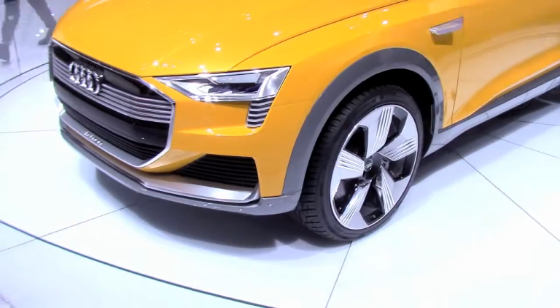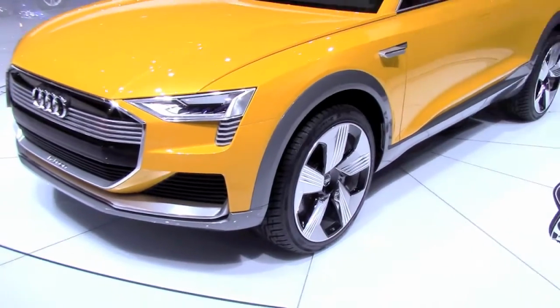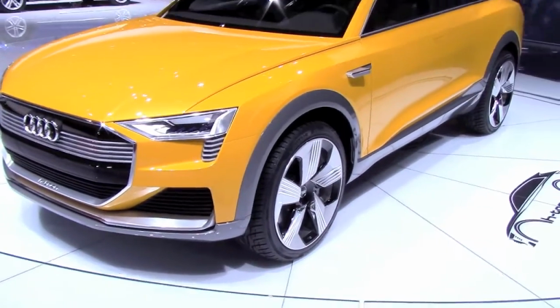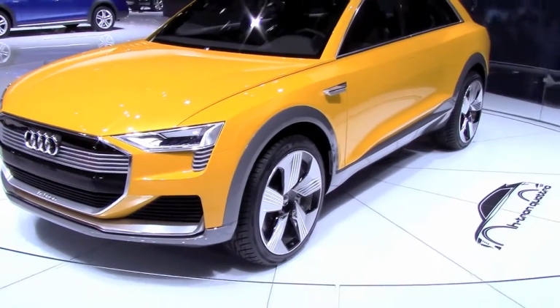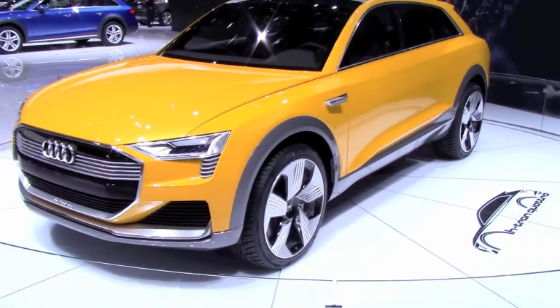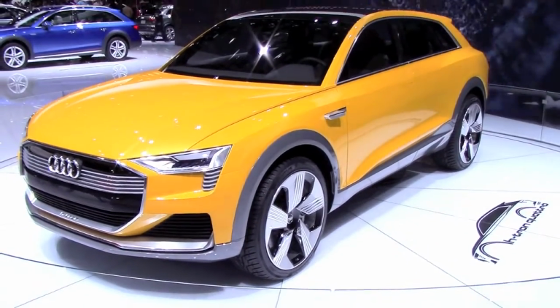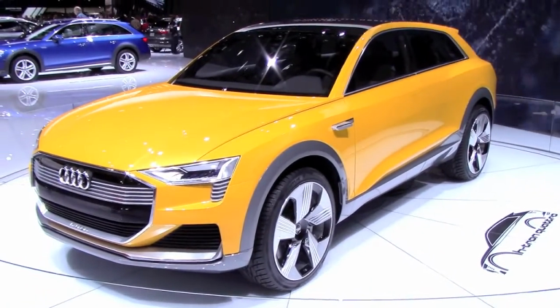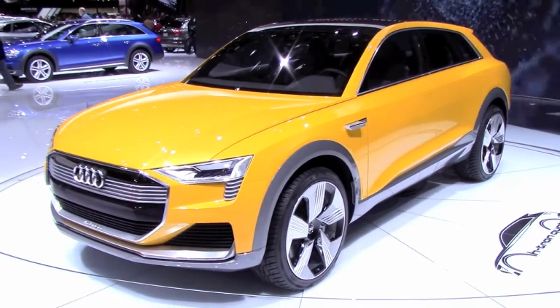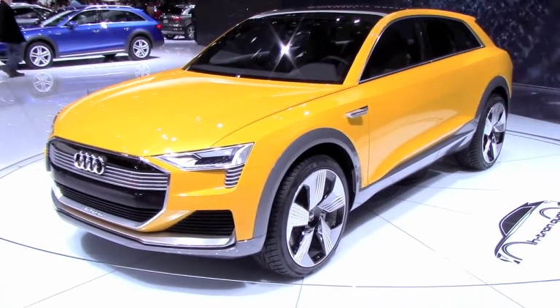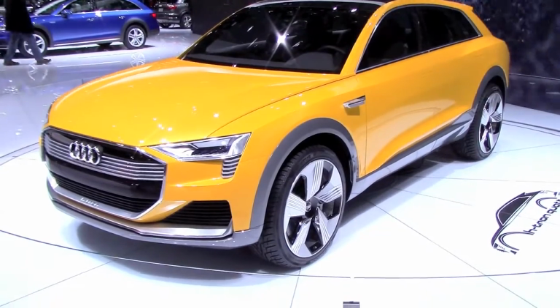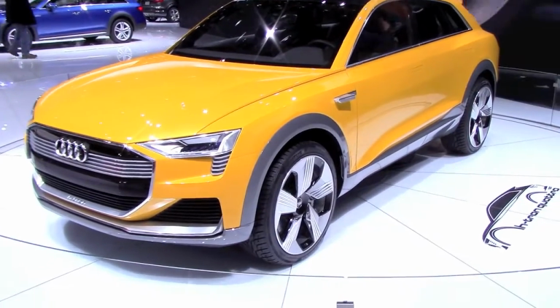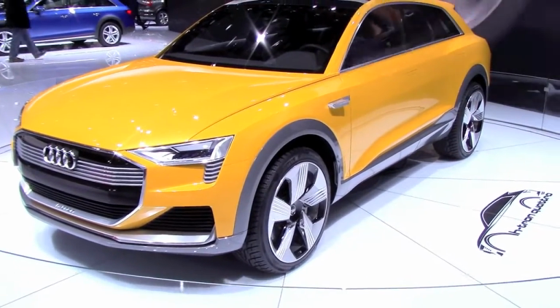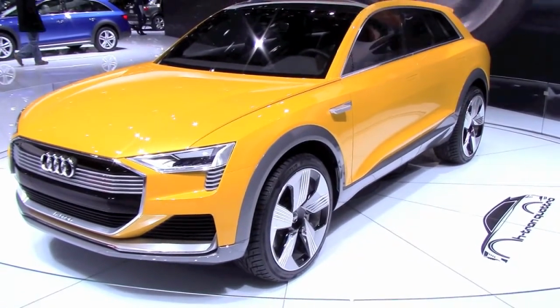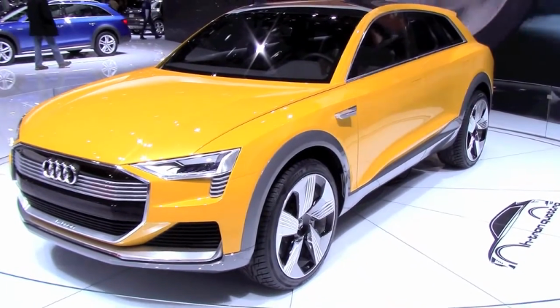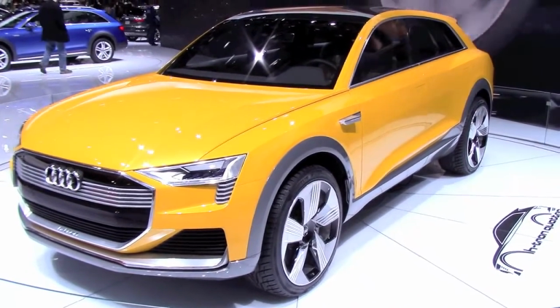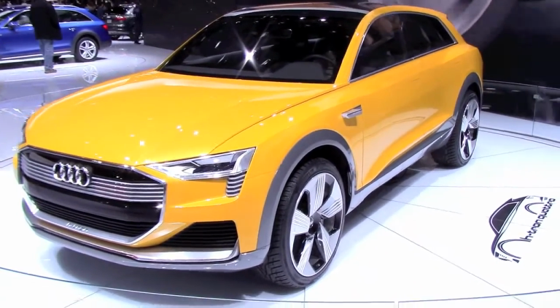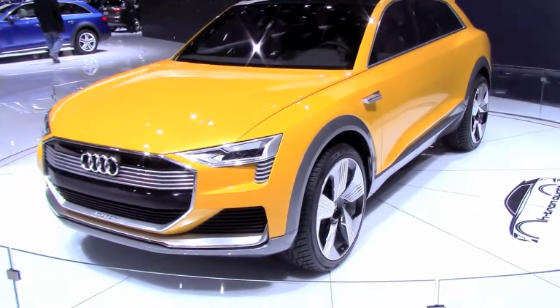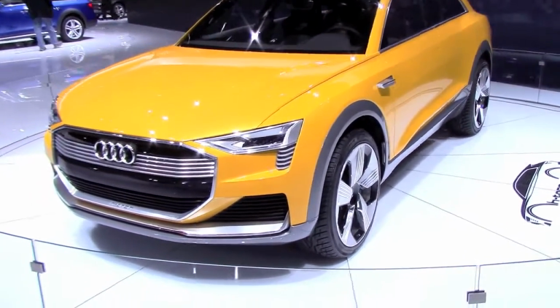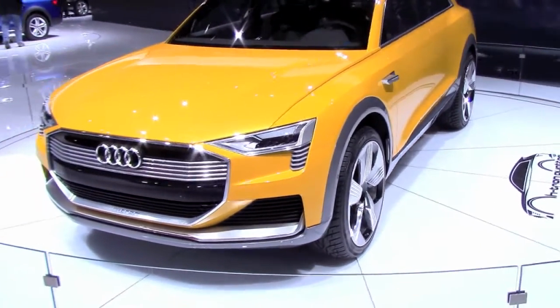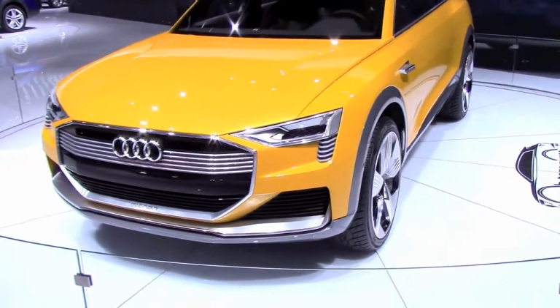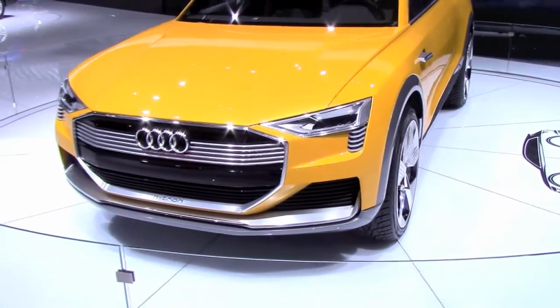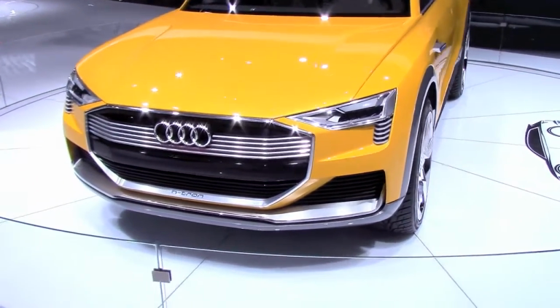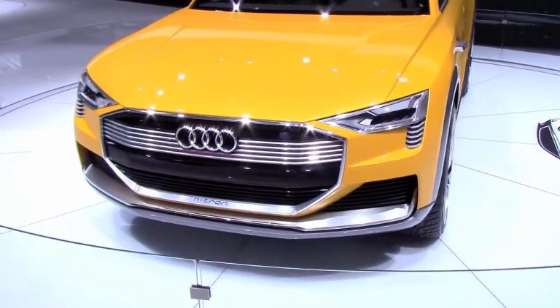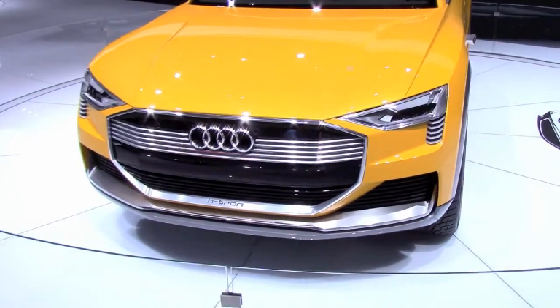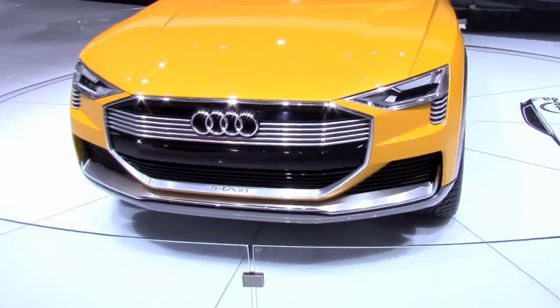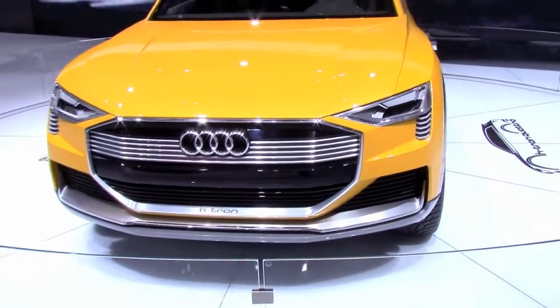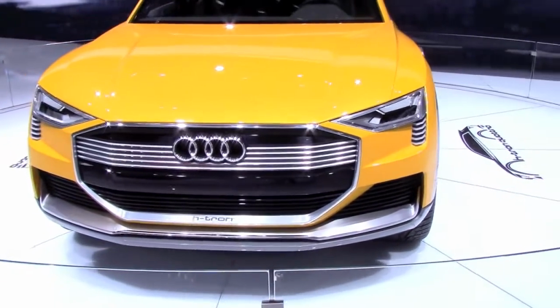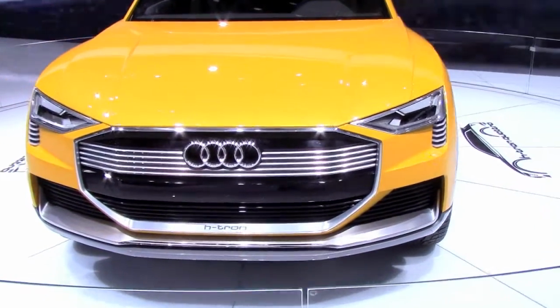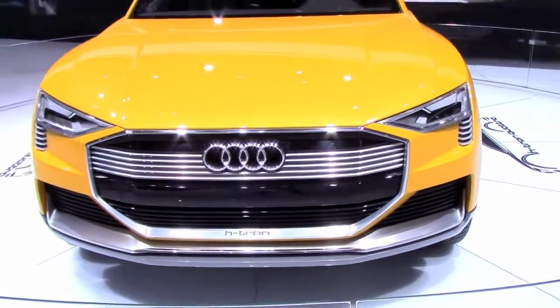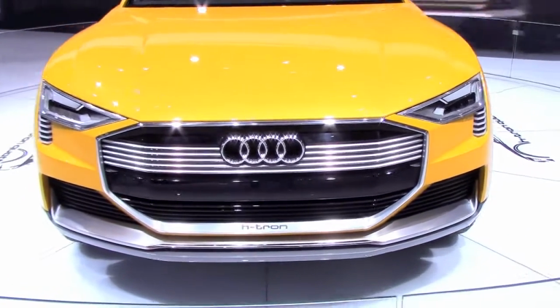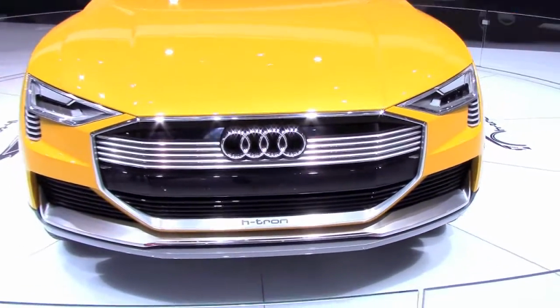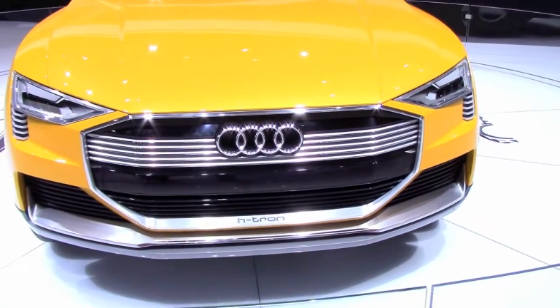Hello everybody! This time let's take a closer look at this Audi H-tron Quattro concept that was here on display at the 2016 Detroit Auto Show.